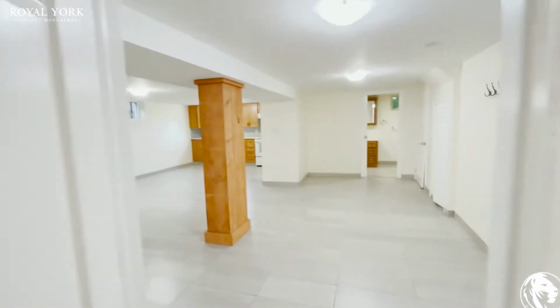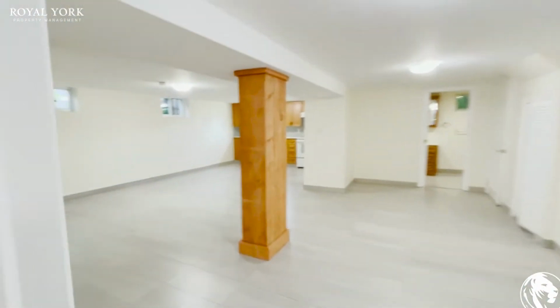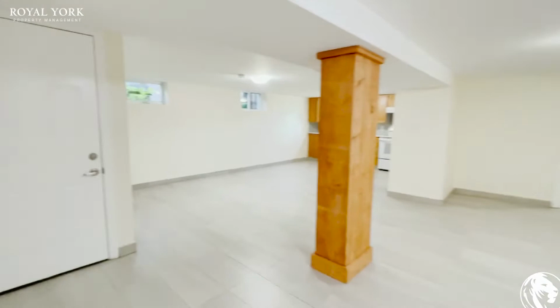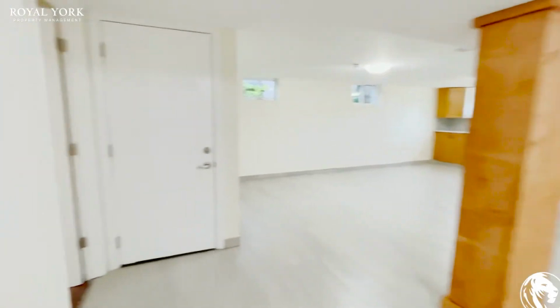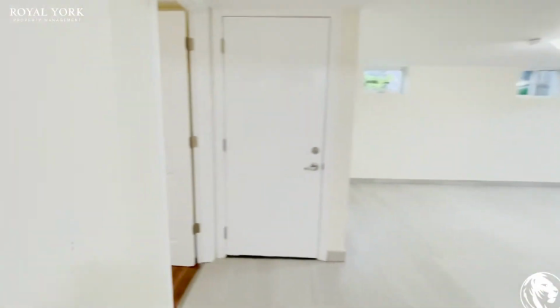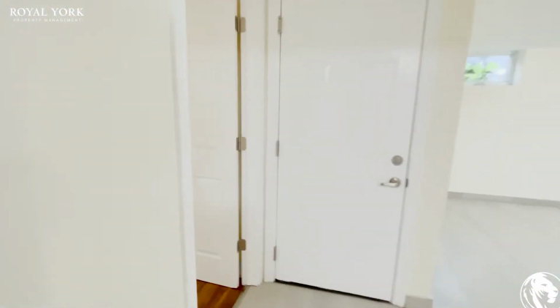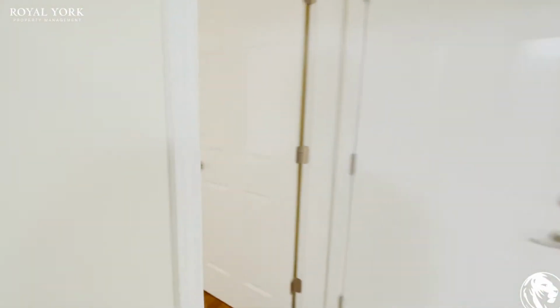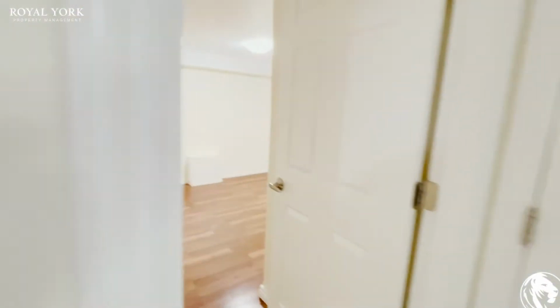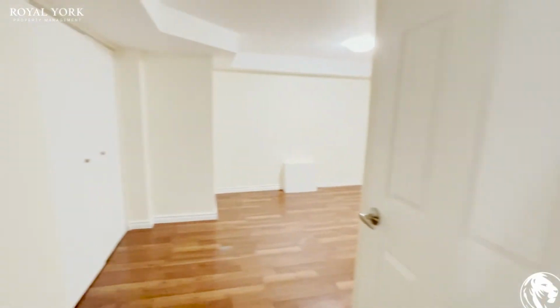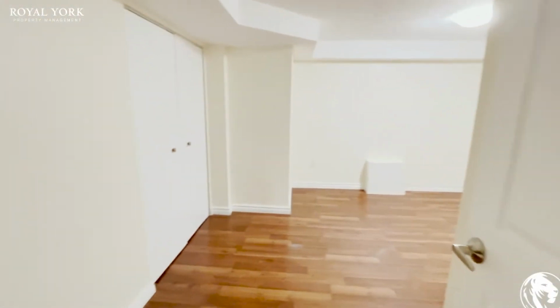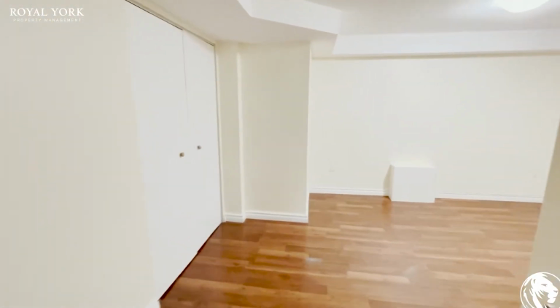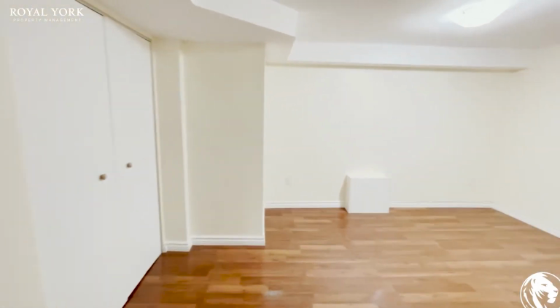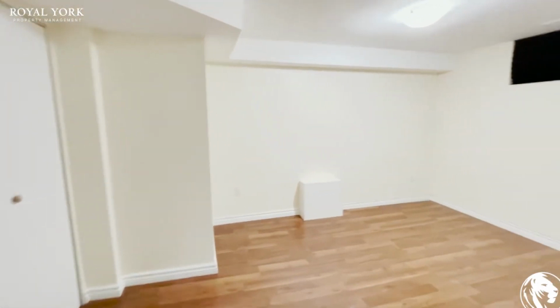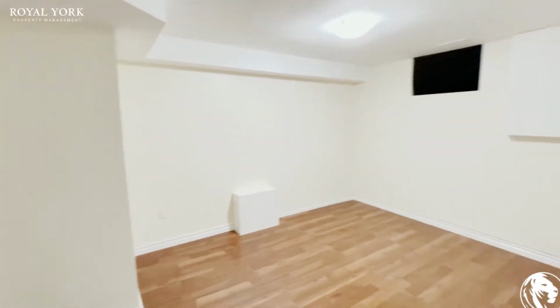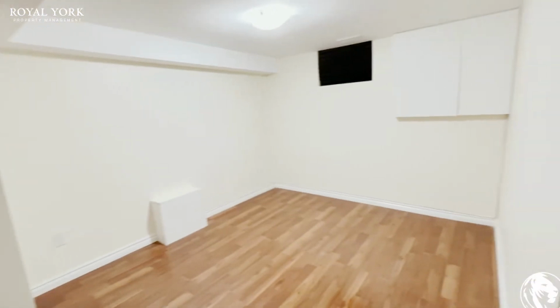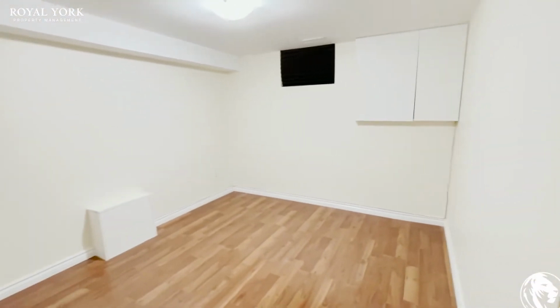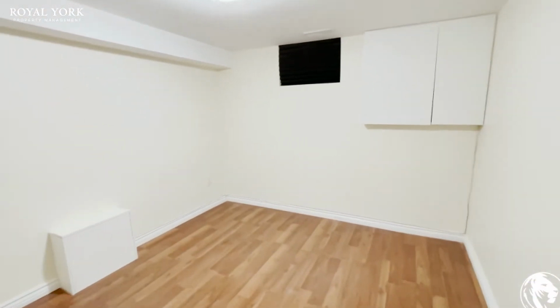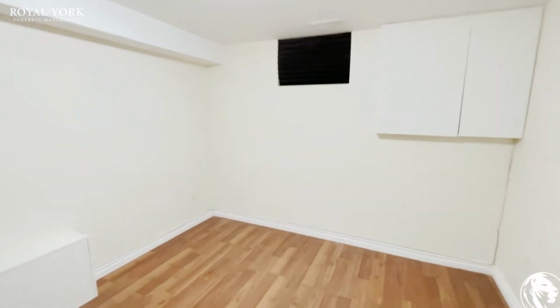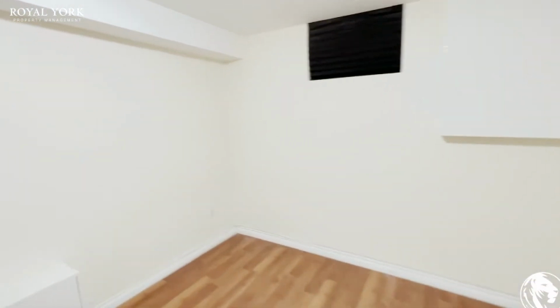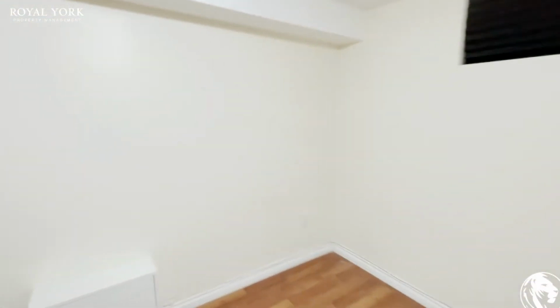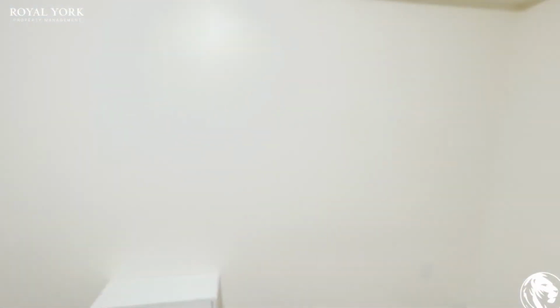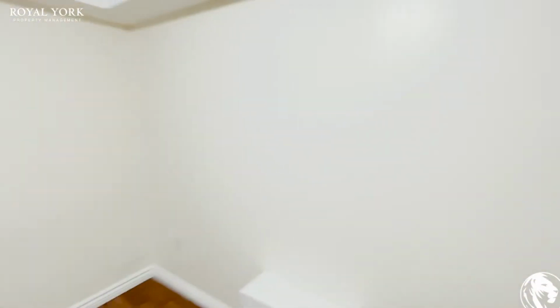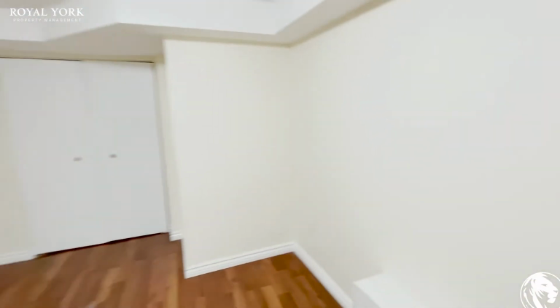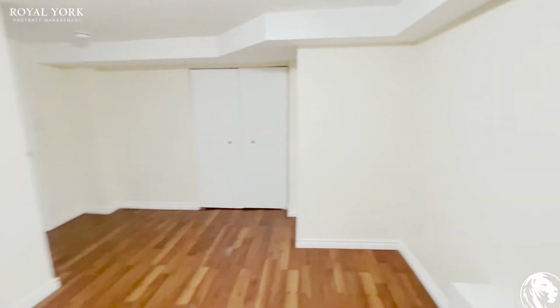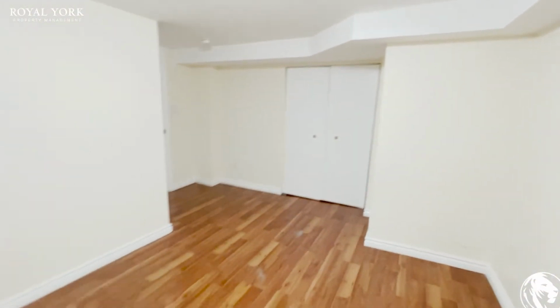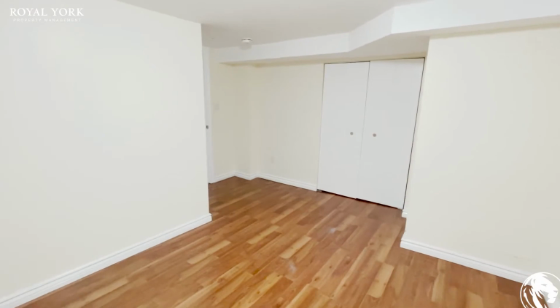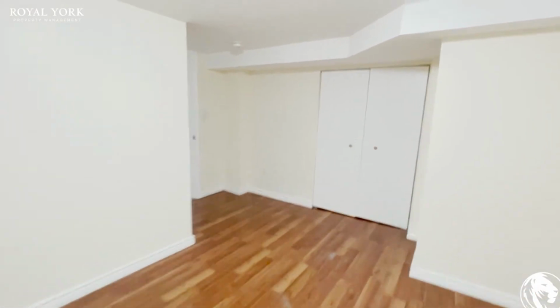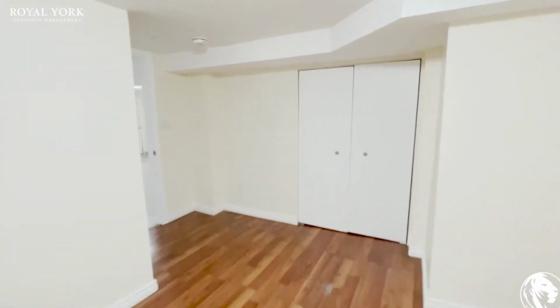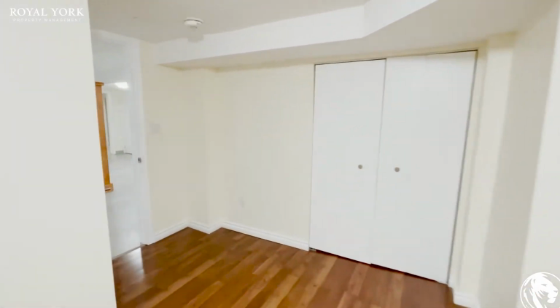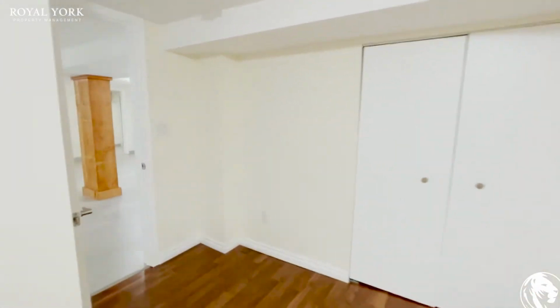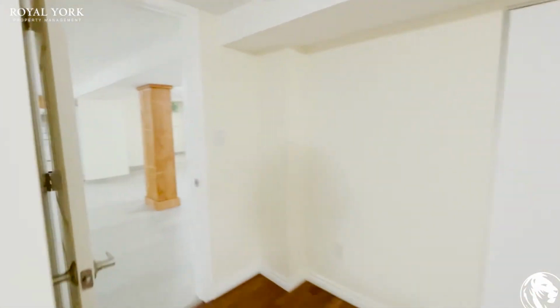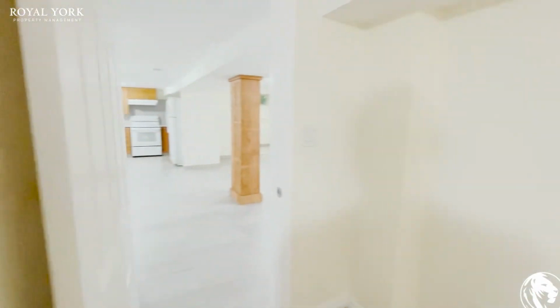And then you have your second bedroom, which also fits a large bed. Very good-sized closet in this room.